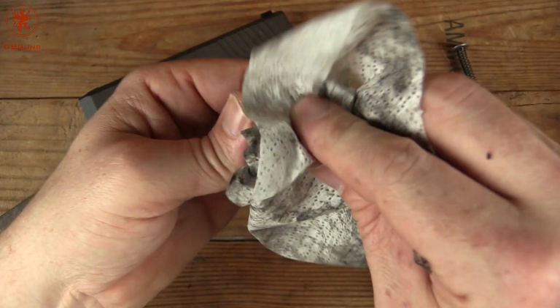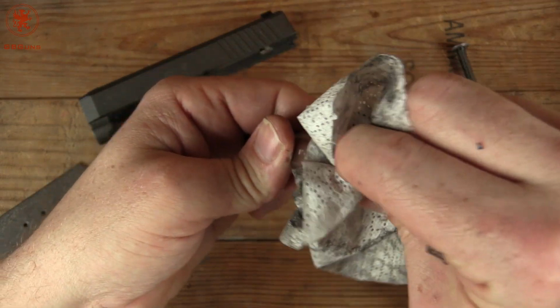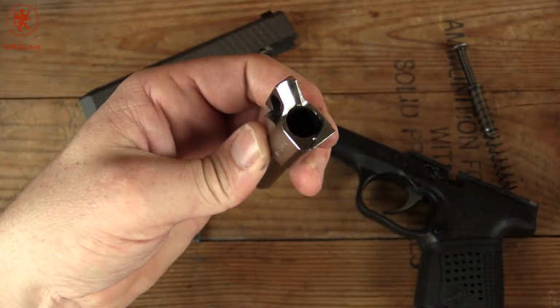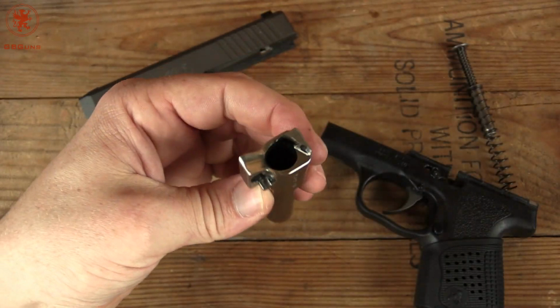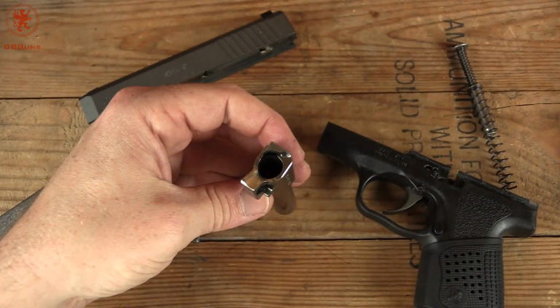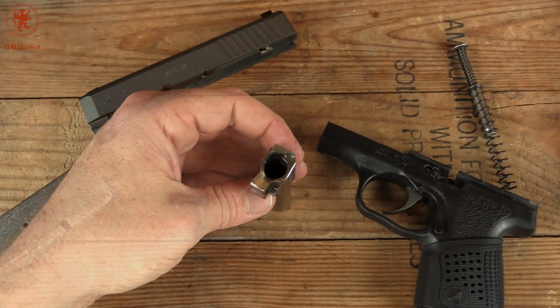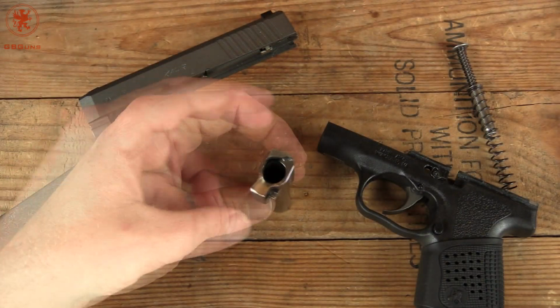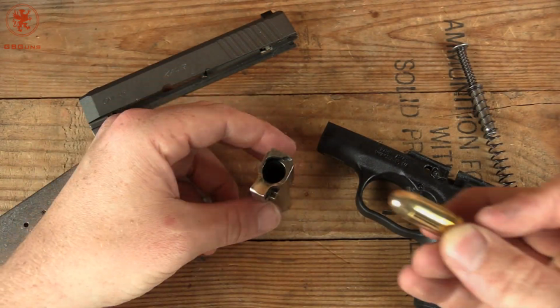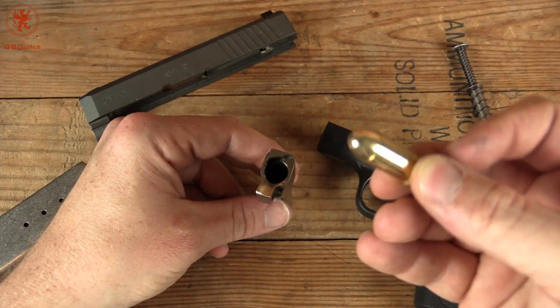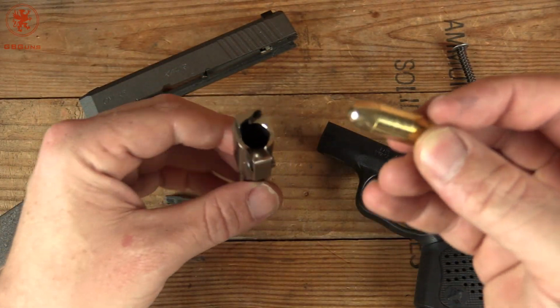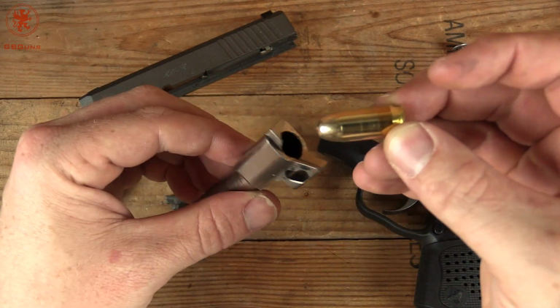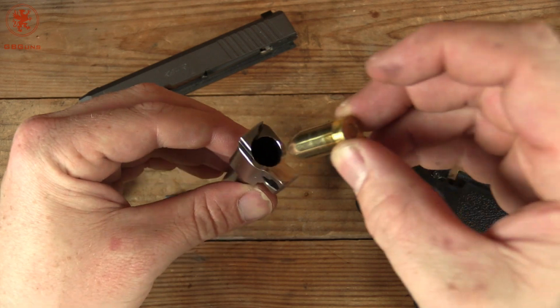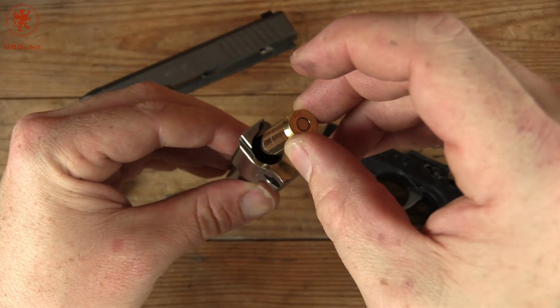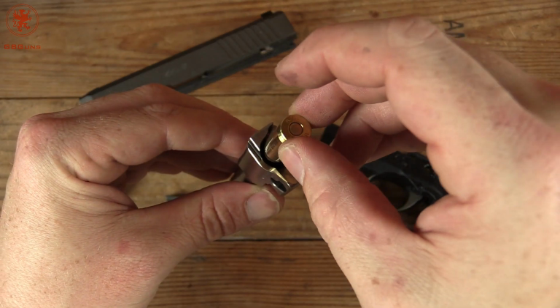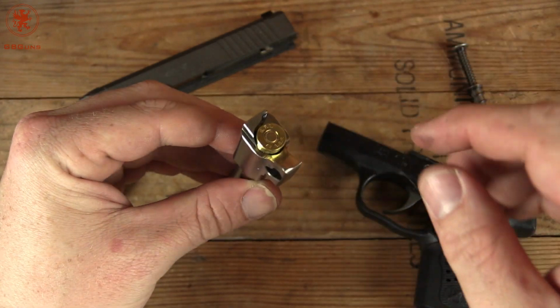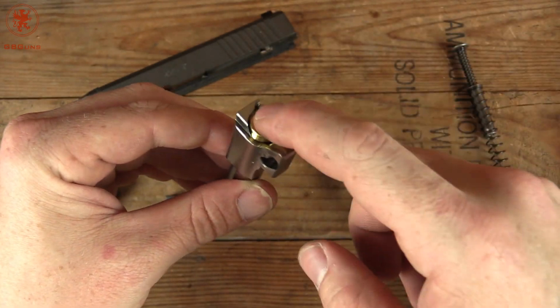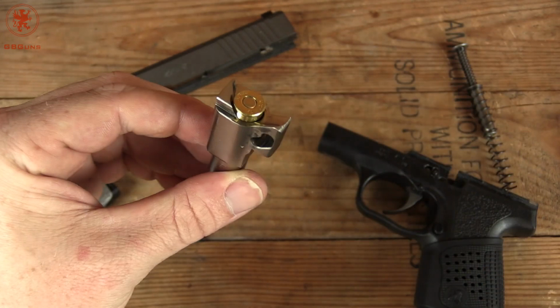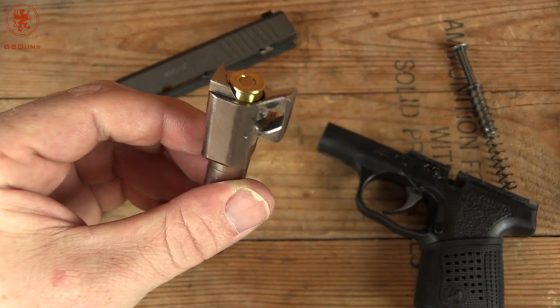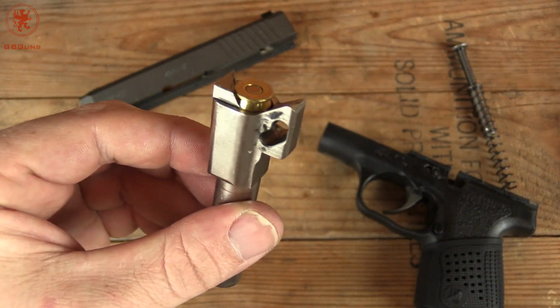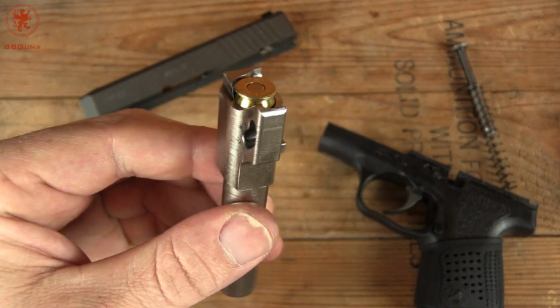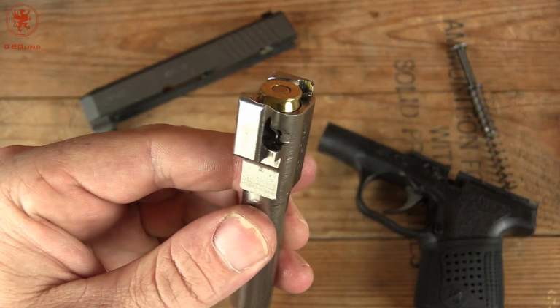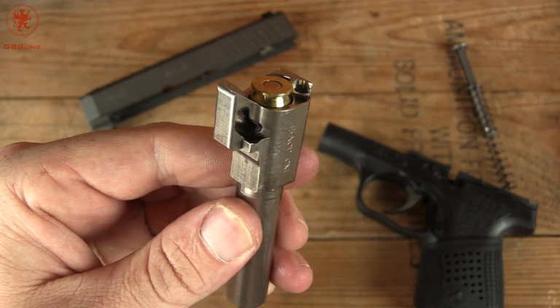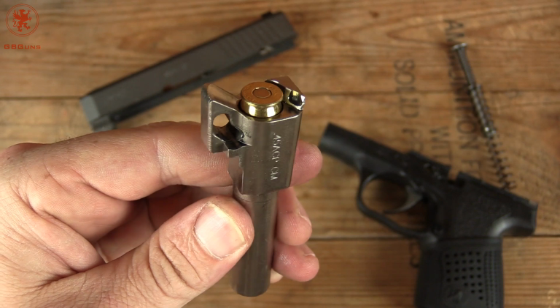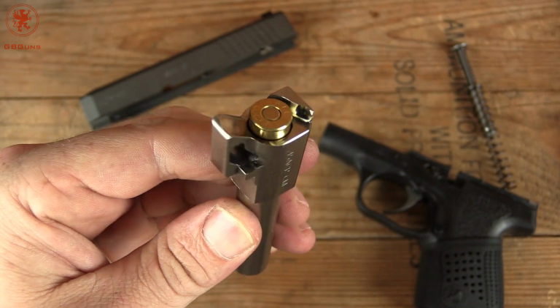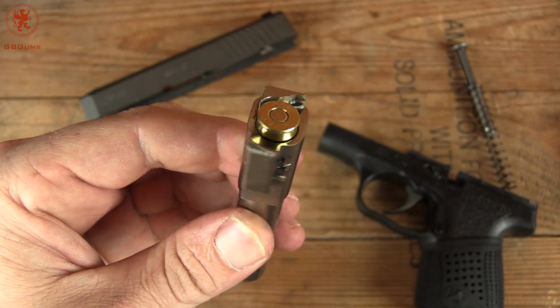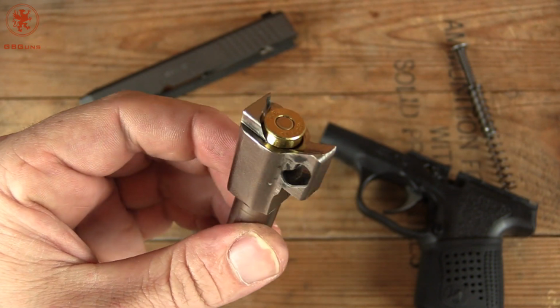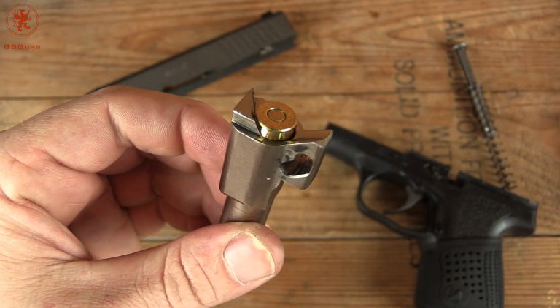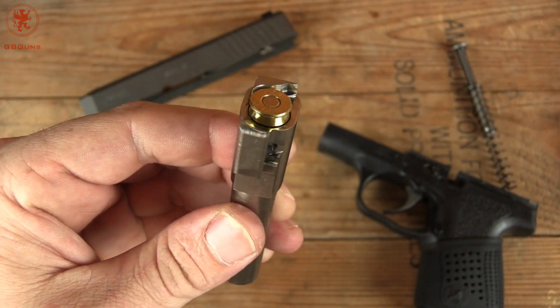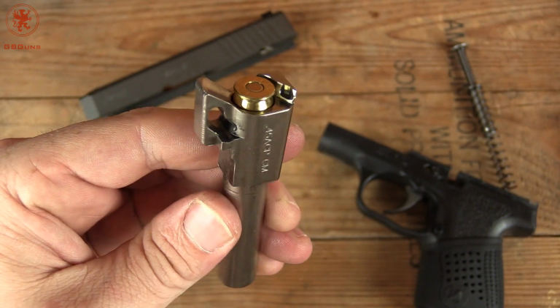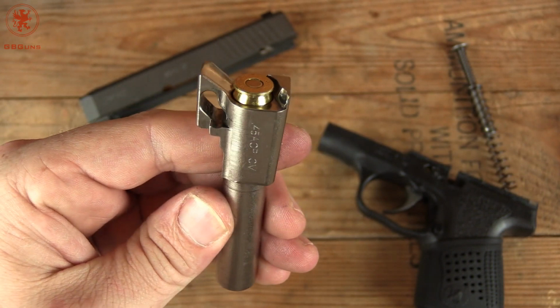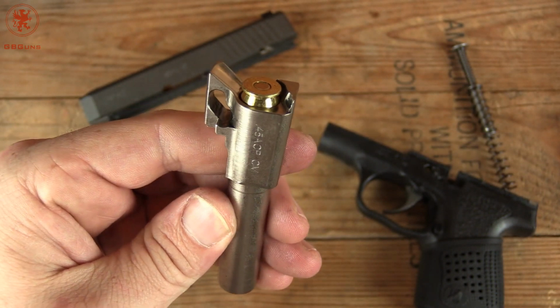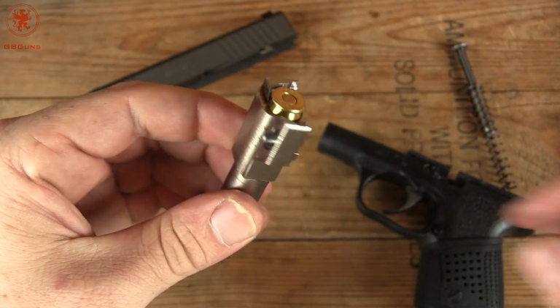We'll check for chamber support. Our chamber support round is a Fiocchi 45 ACP 230 grain. It fits in and you can see it supports it all the way around, which is excellent.